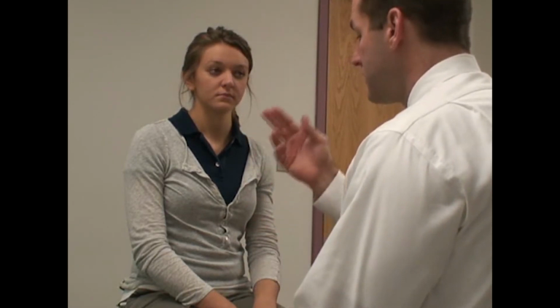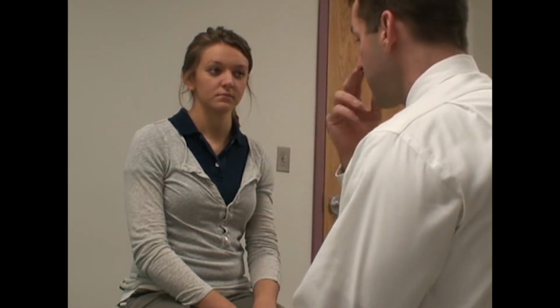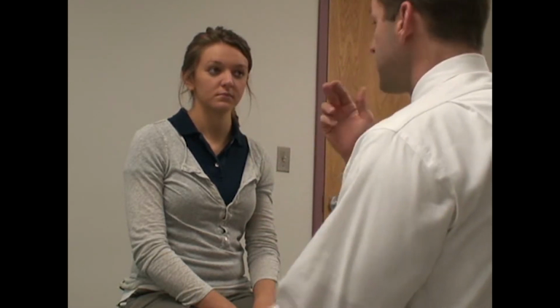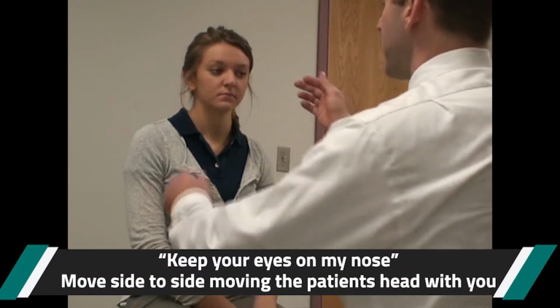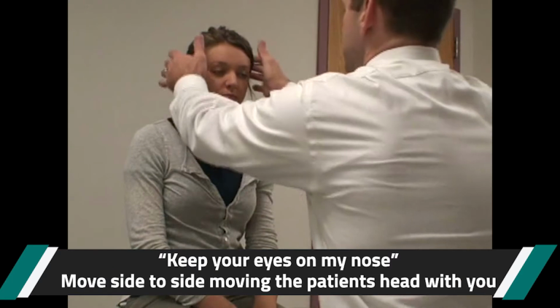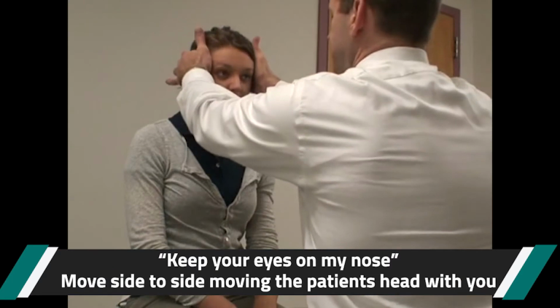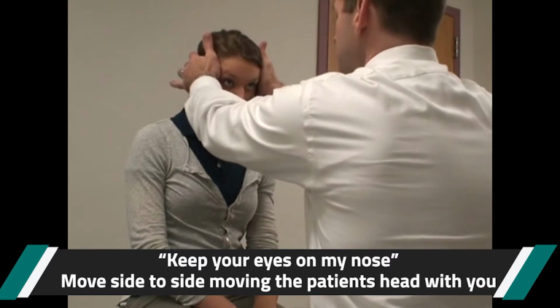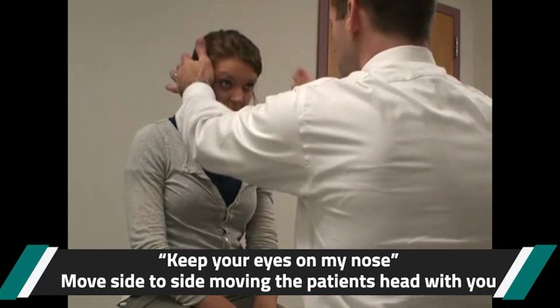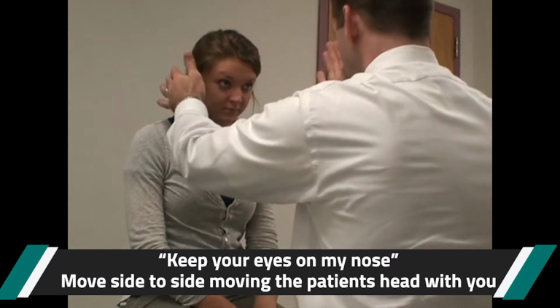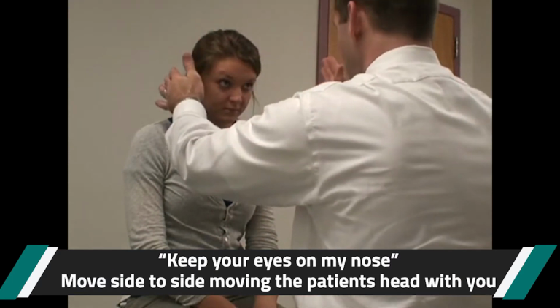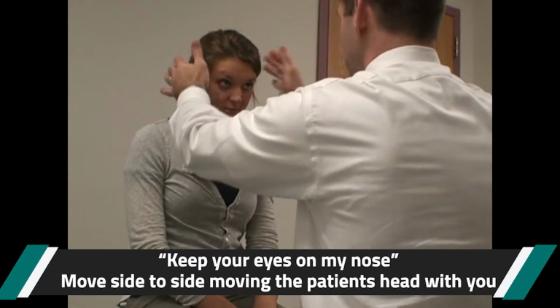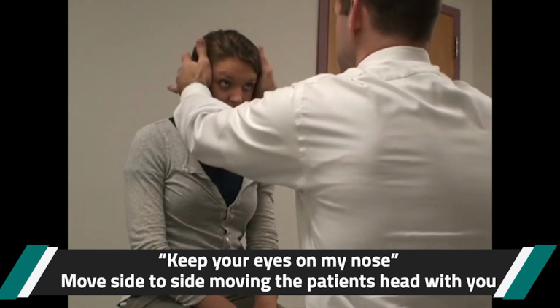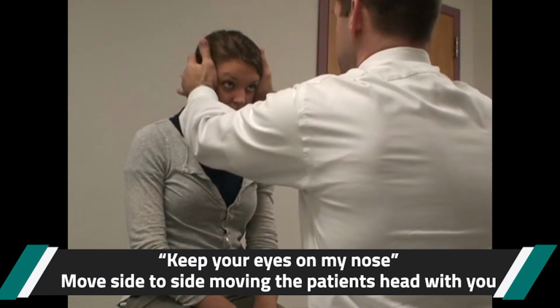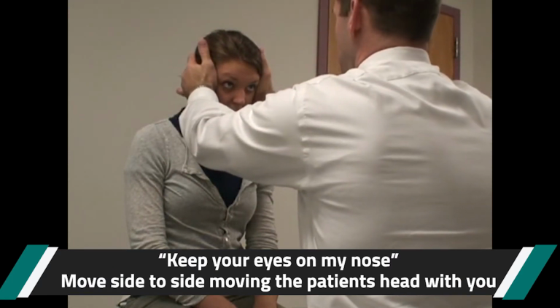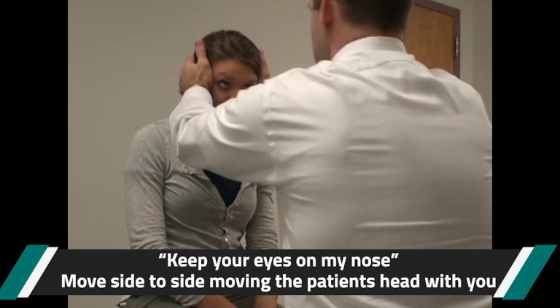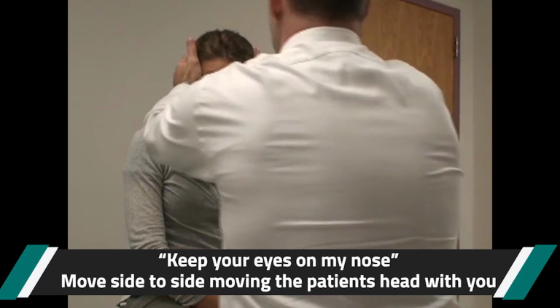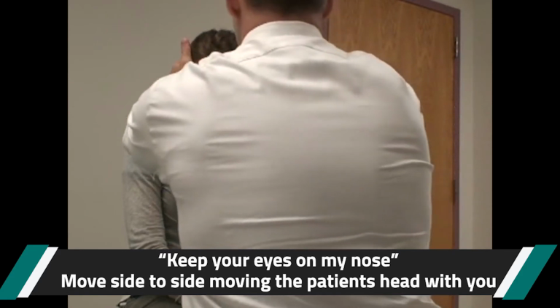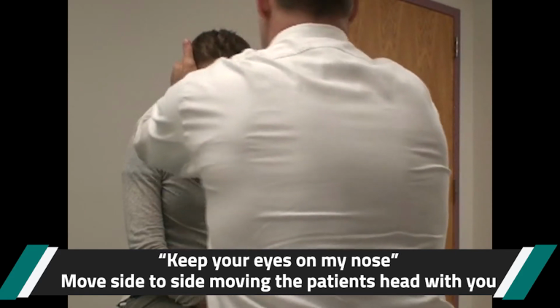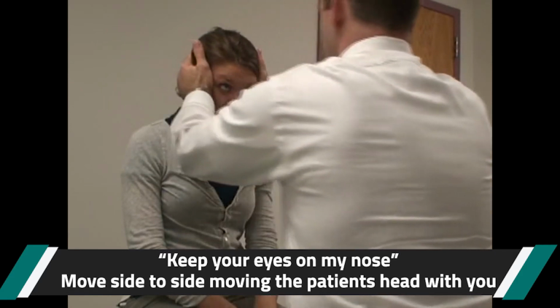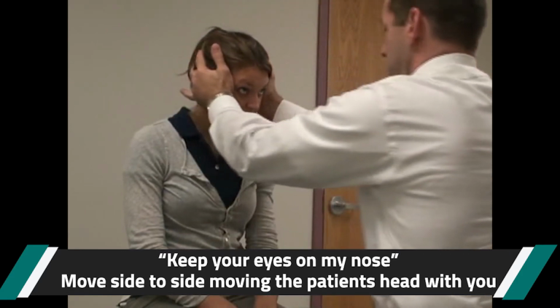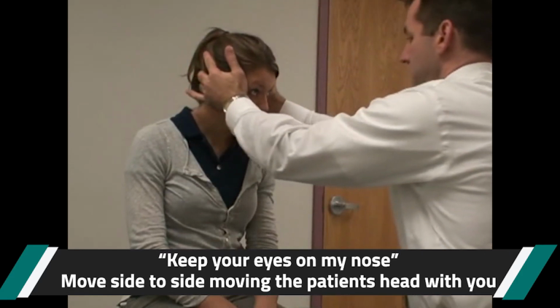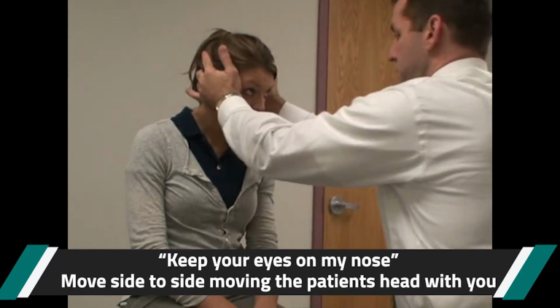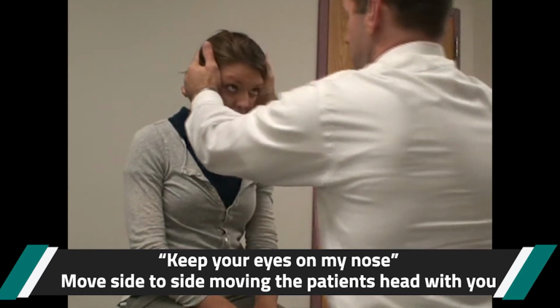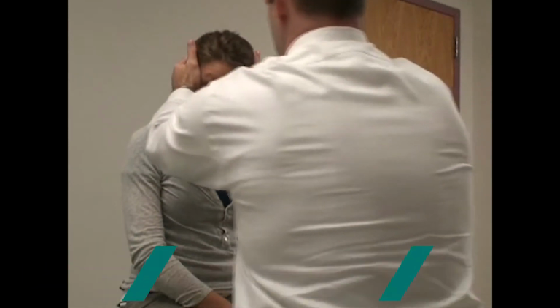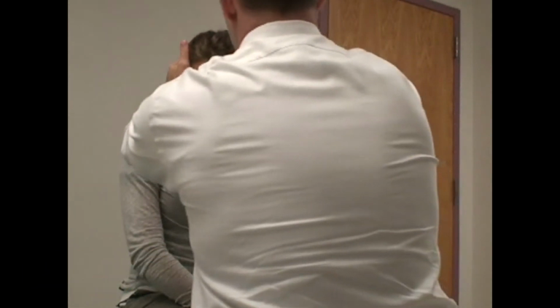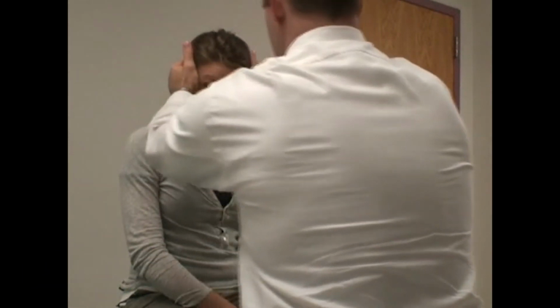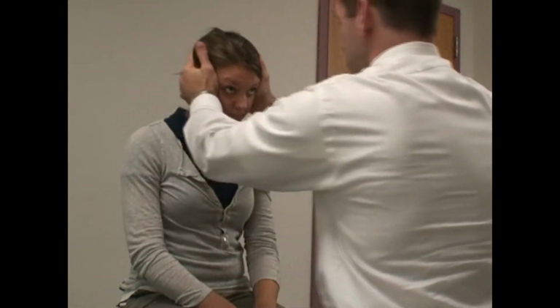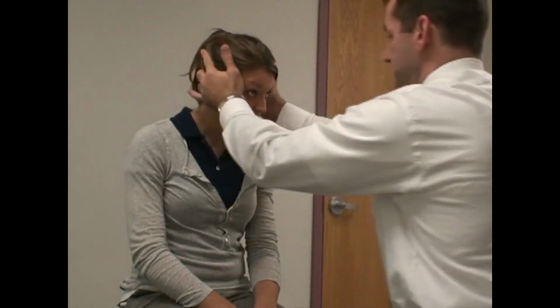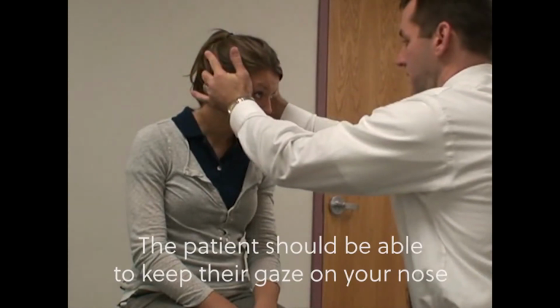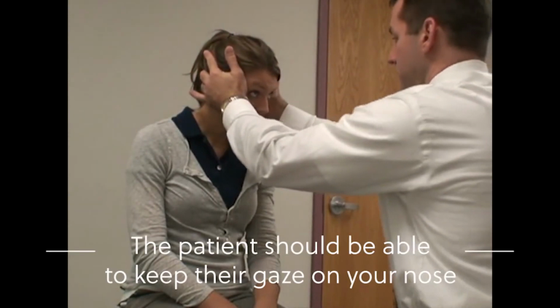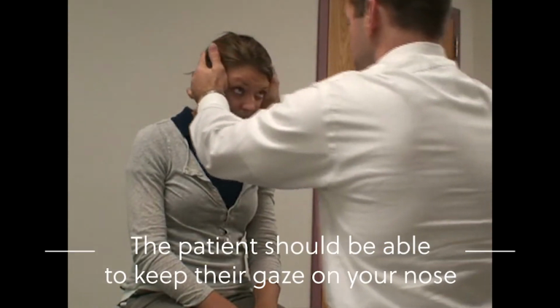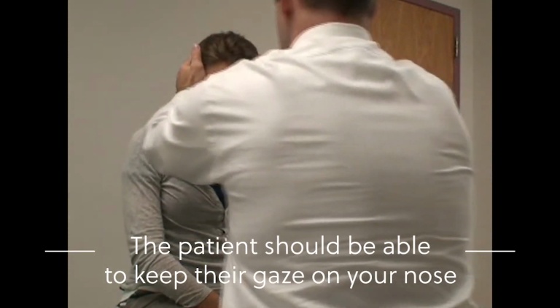Keep your eyes on the tip of my nose. Don't let your eyes go off my nose during the test. You move in sync with your patient's head, seeing if they keep their gaze pinned right on the tip of your nose.